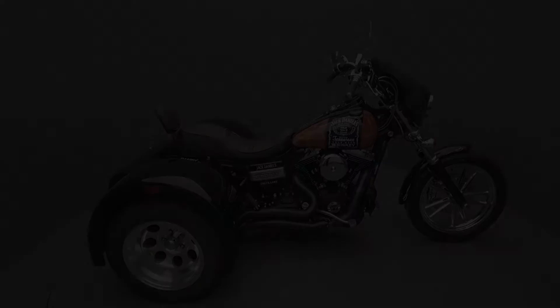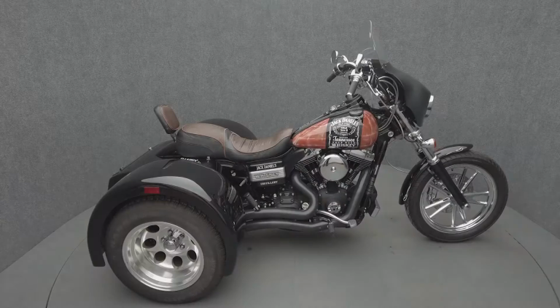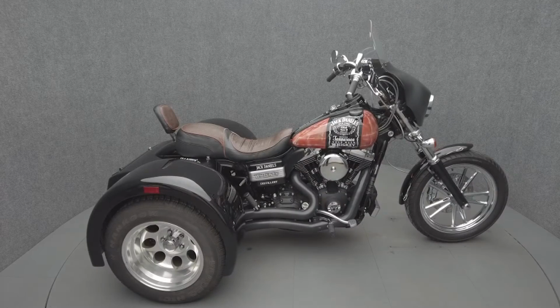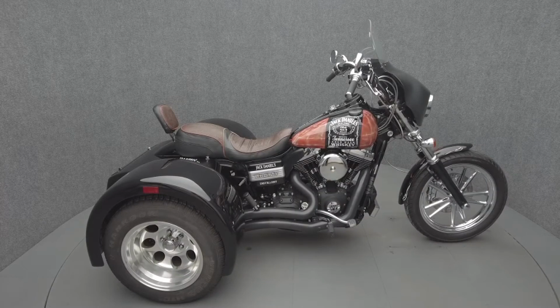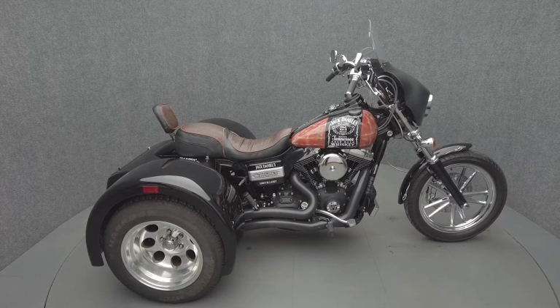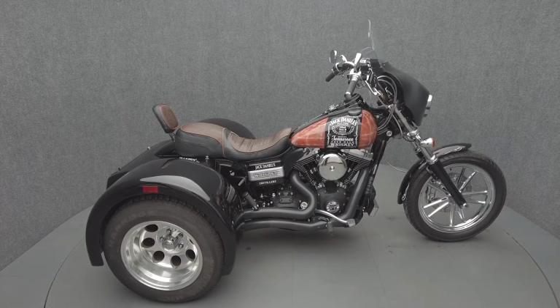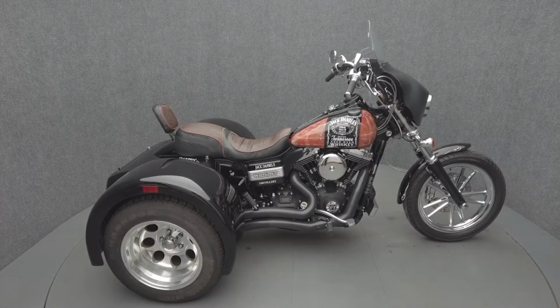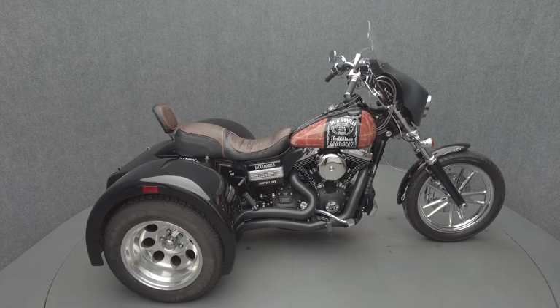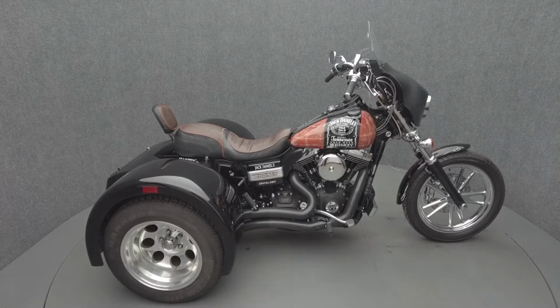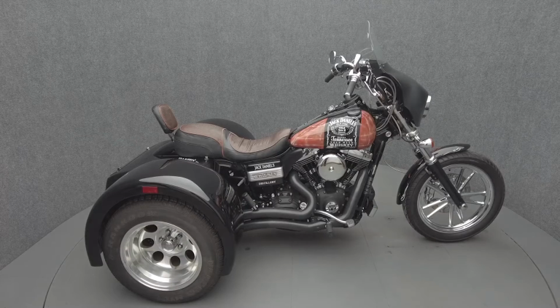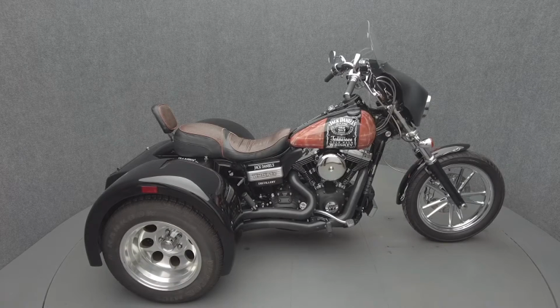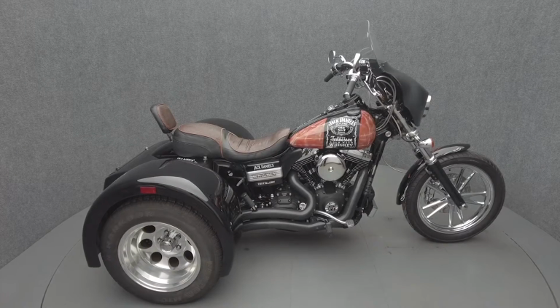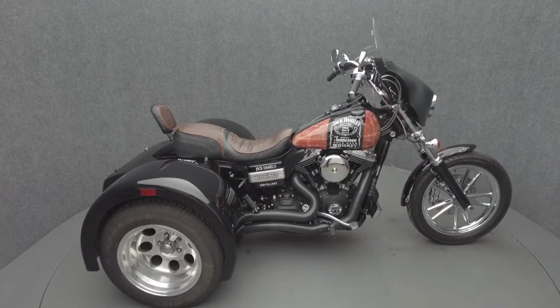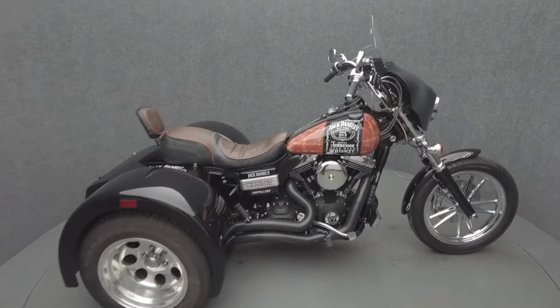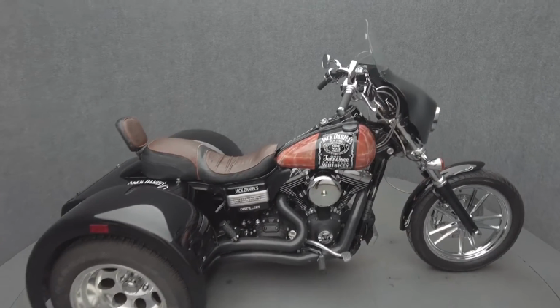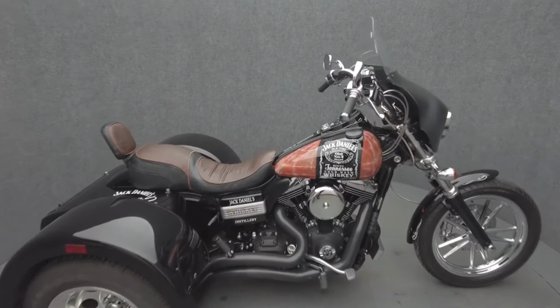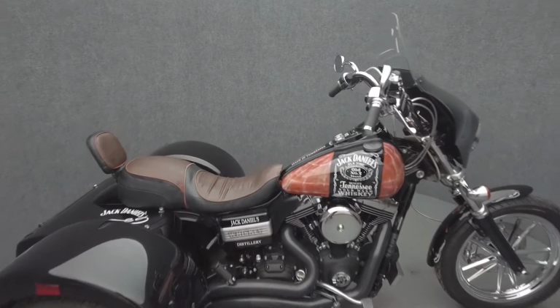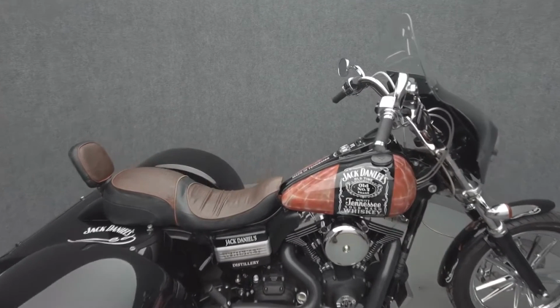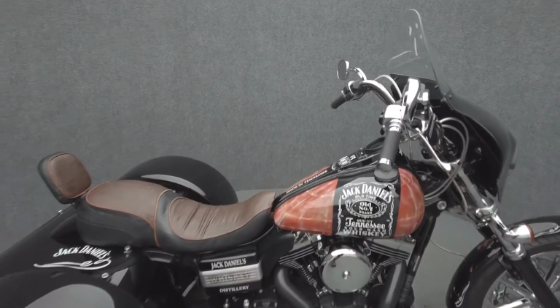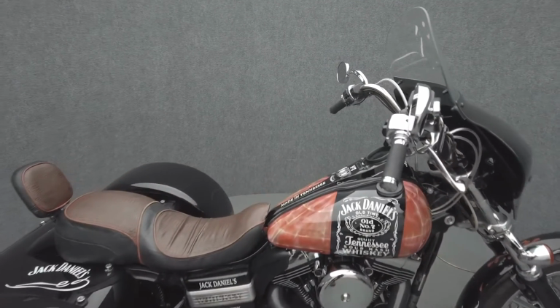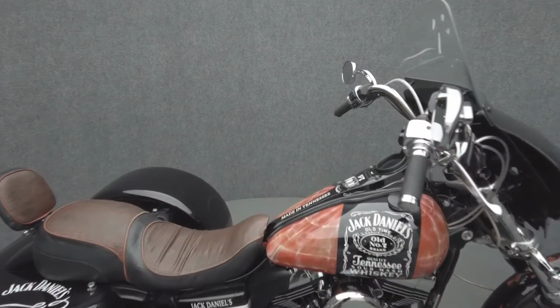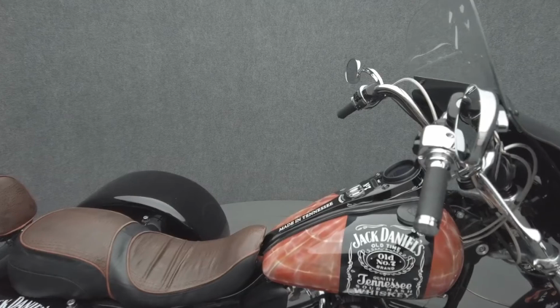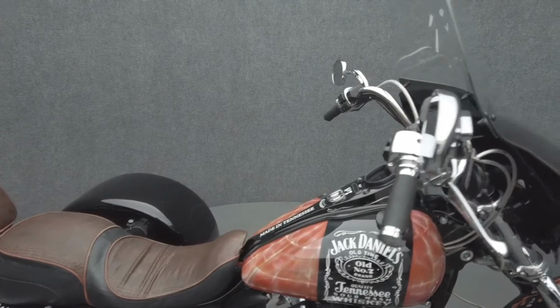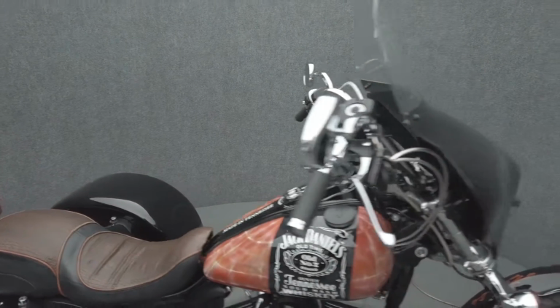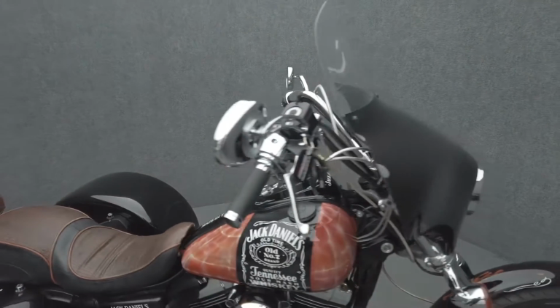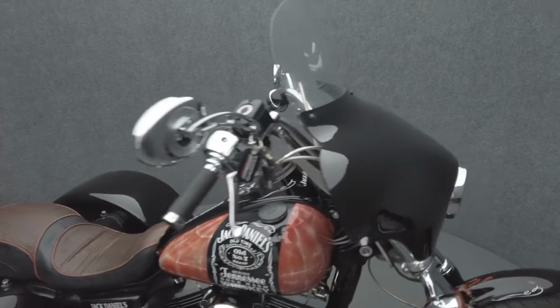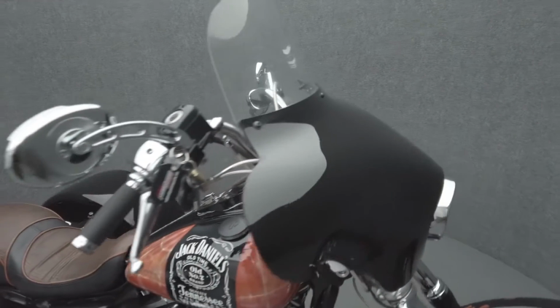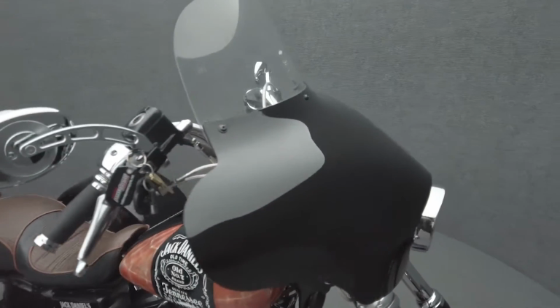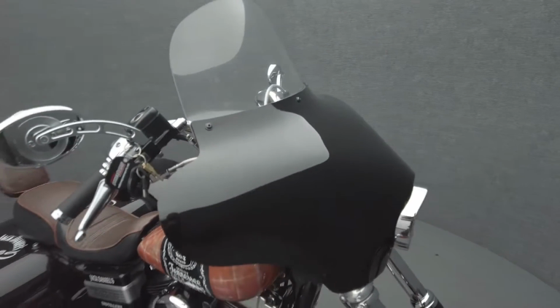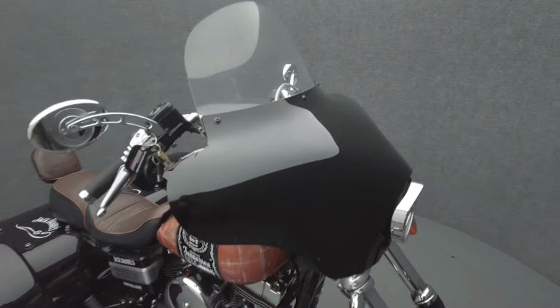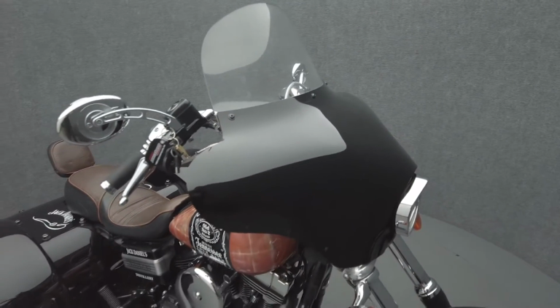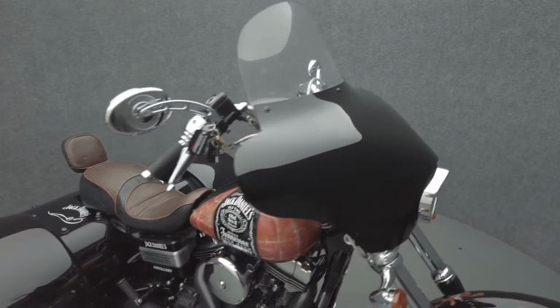Hey everyone, this is Keegan from National Power Sports. This 2006 Harley-Davidson Street Bomb with 48,386 miles passes New Hampshire State inspection and runs well.